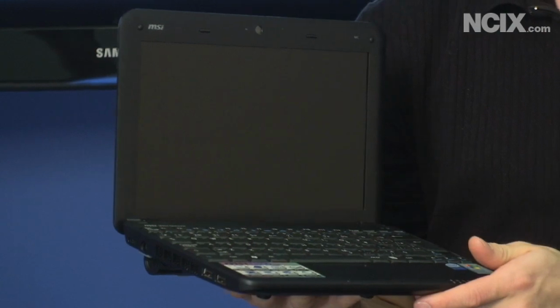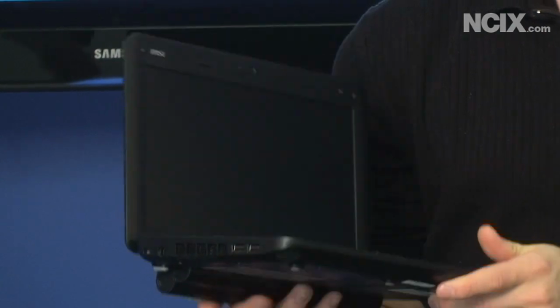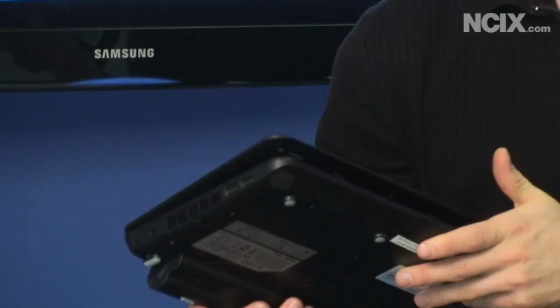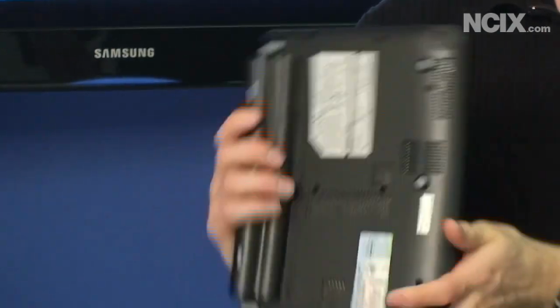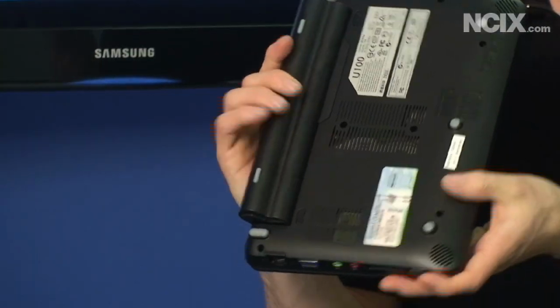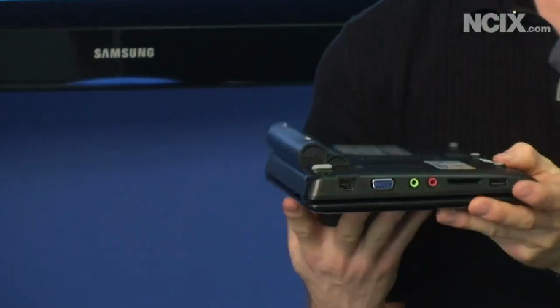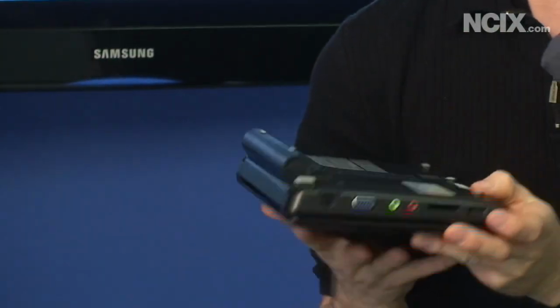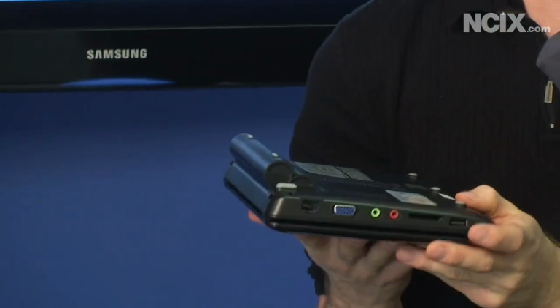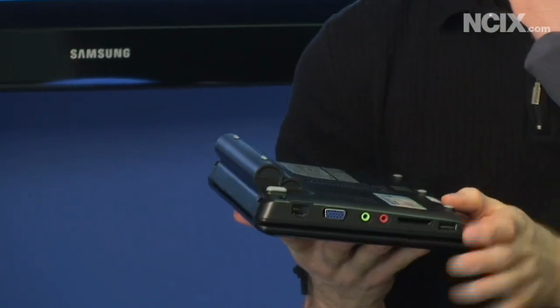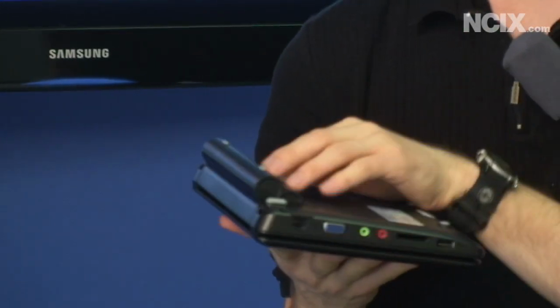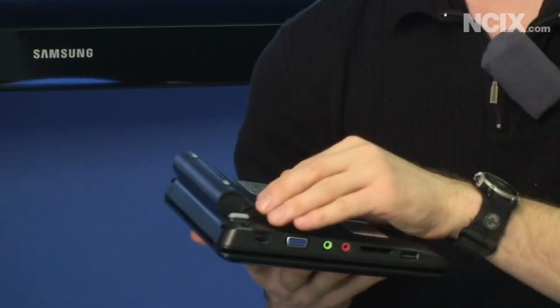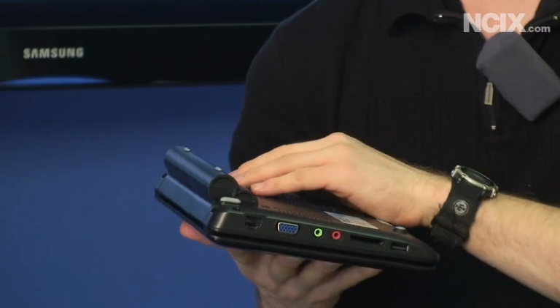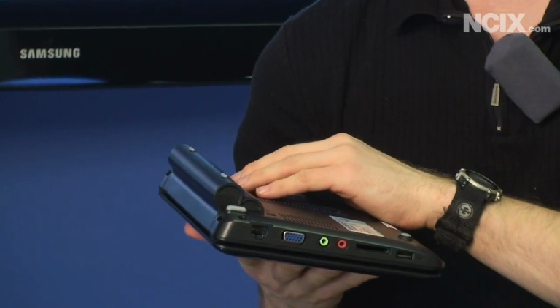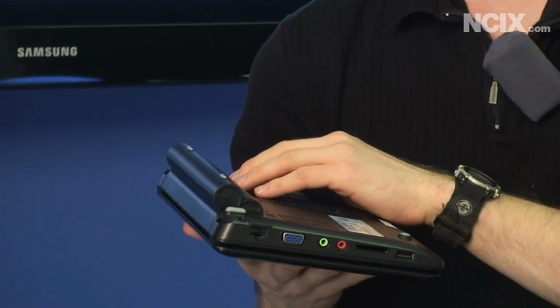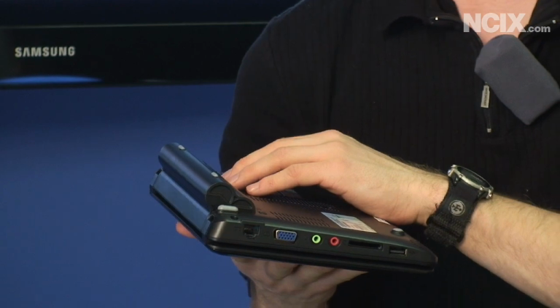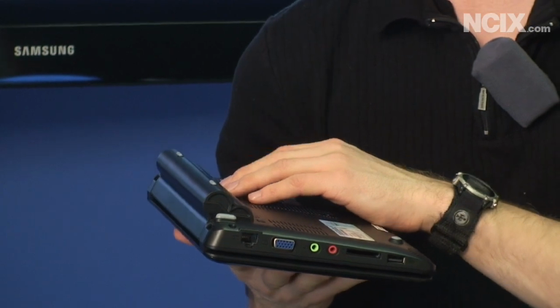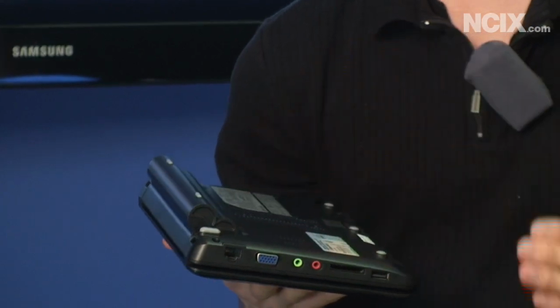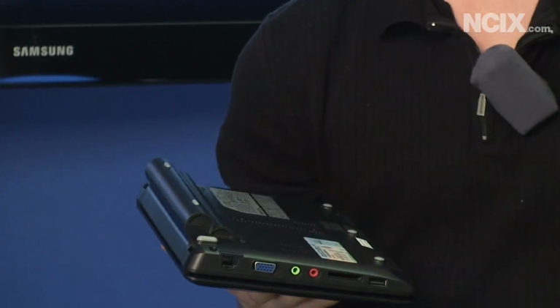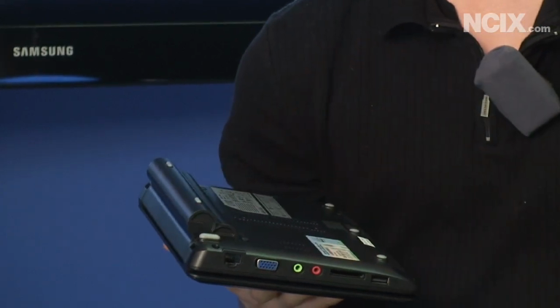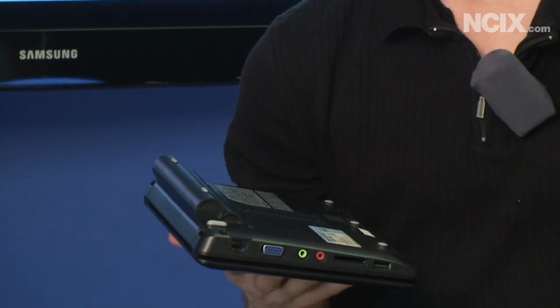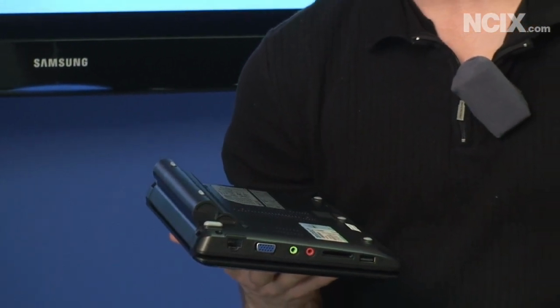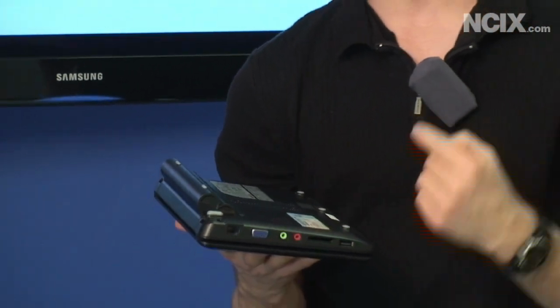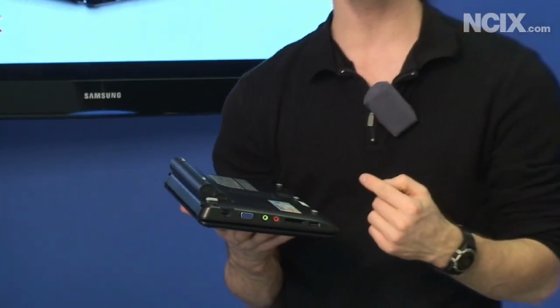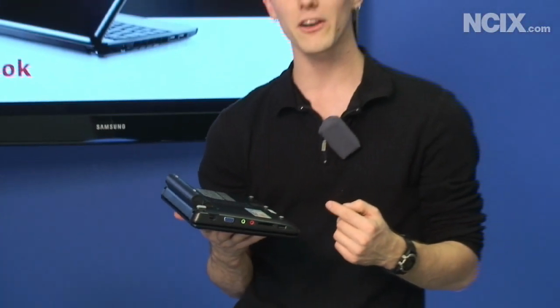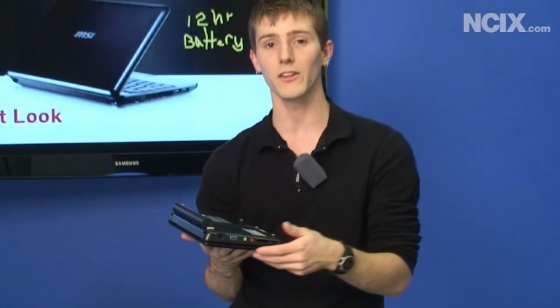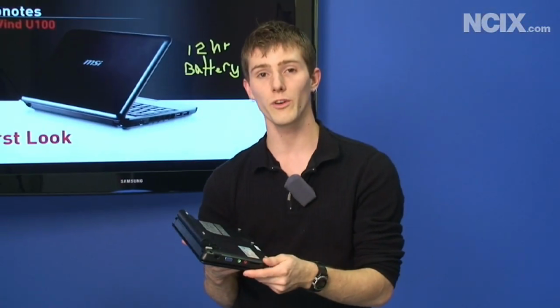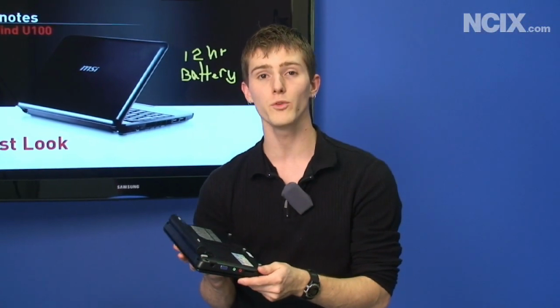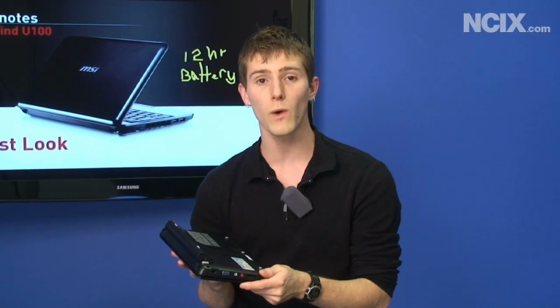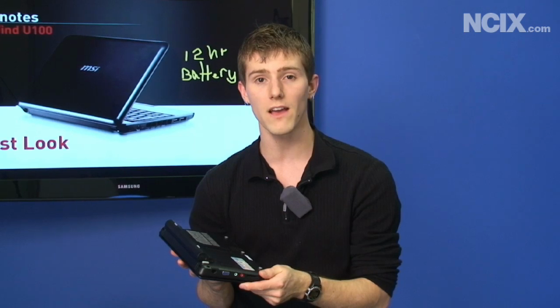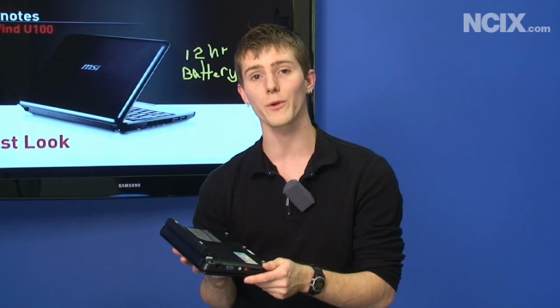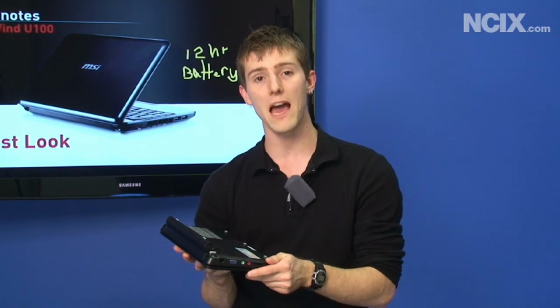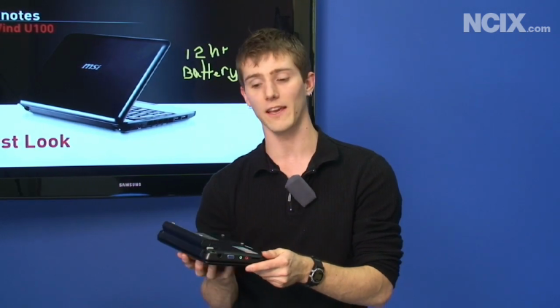Next, the Wind is now available with a nine-cell battery. You can see the bulge here is quite substantial compared to the Wind we looked at last time. The nine-cell battery is quoted at up to 12 hours of battery life.